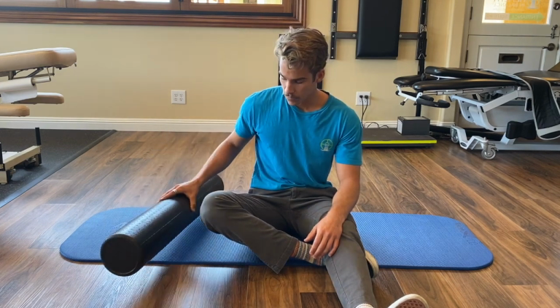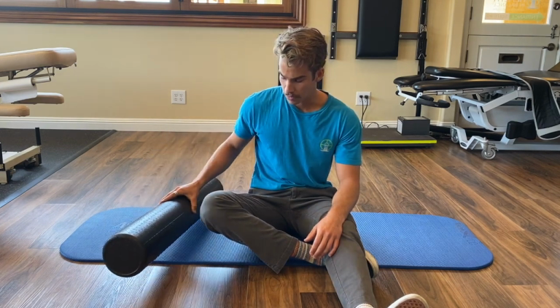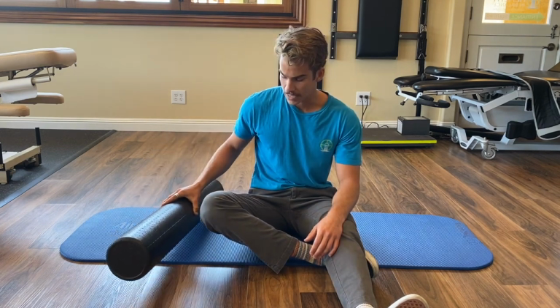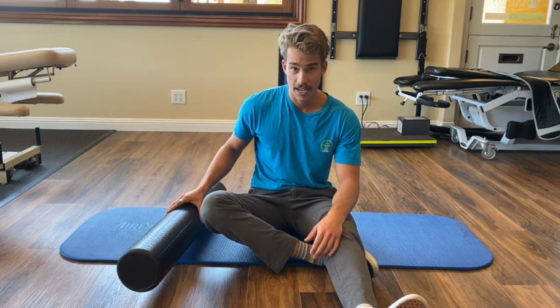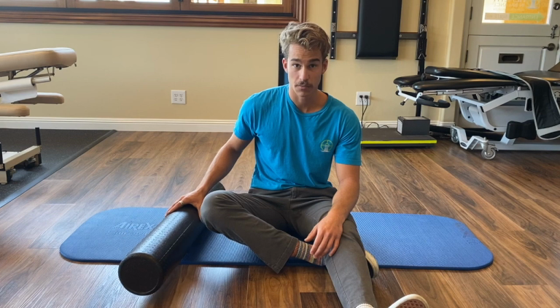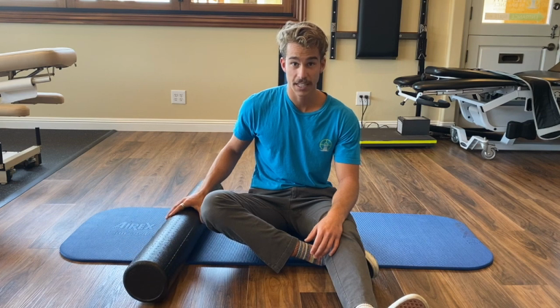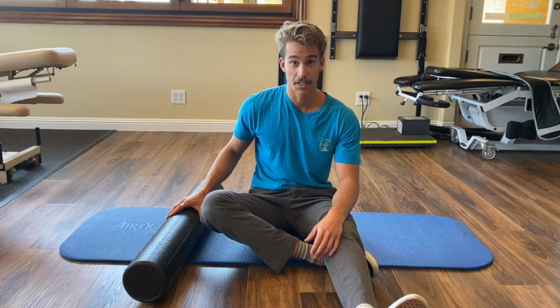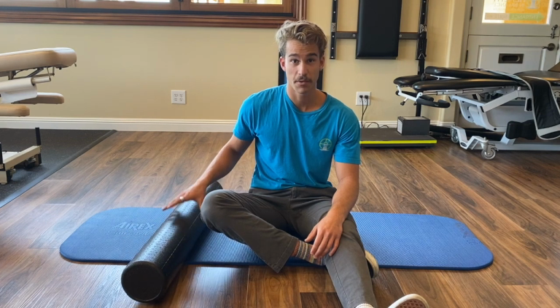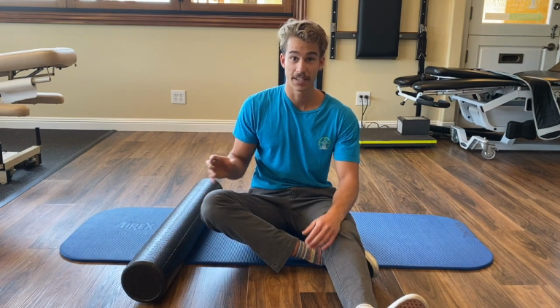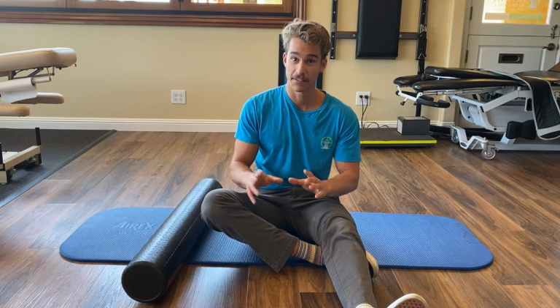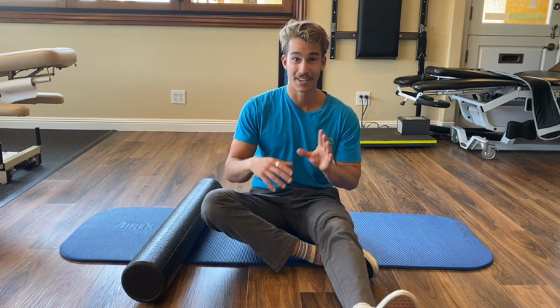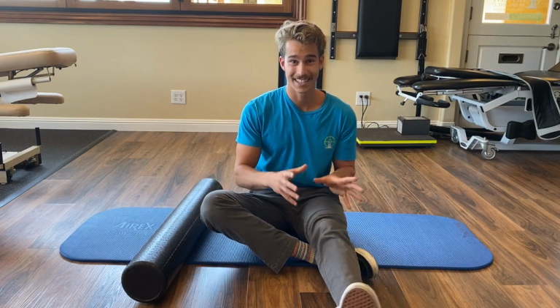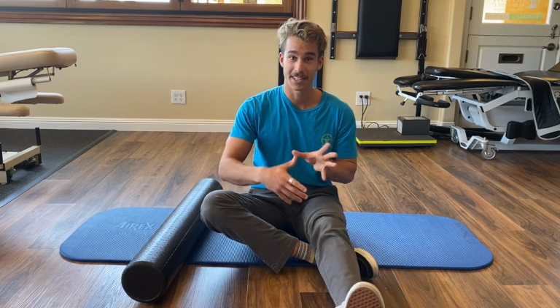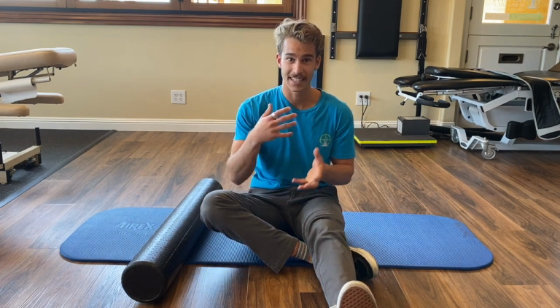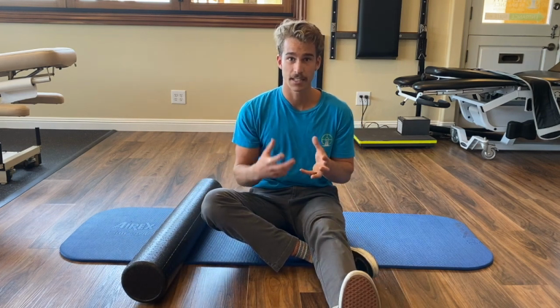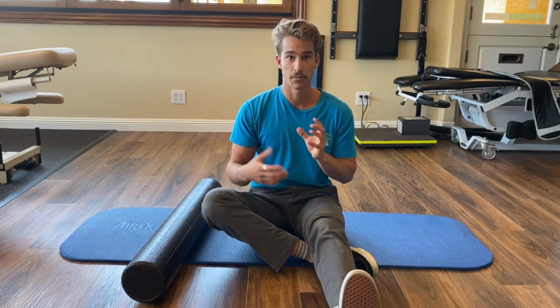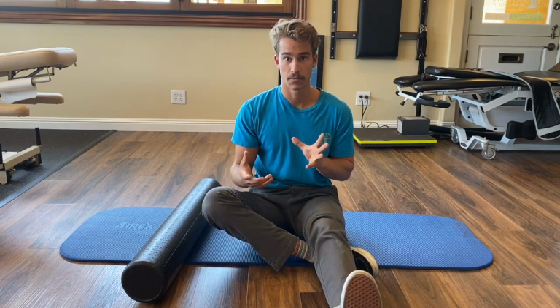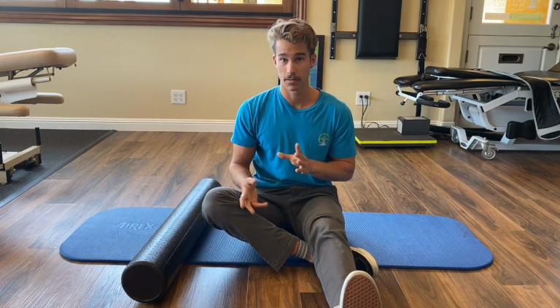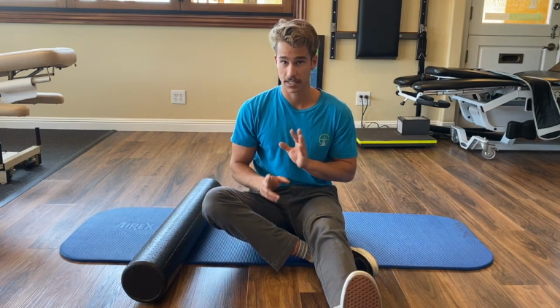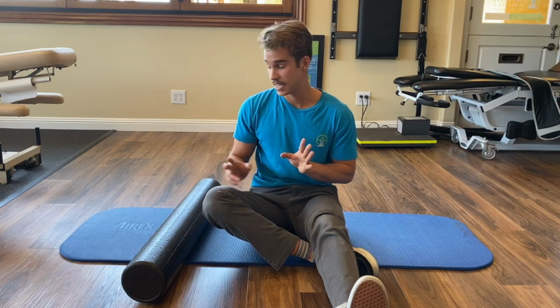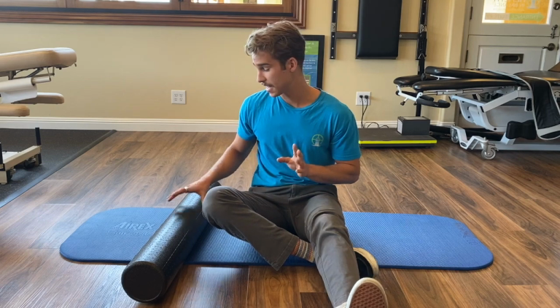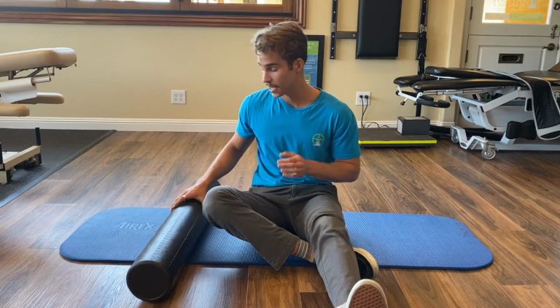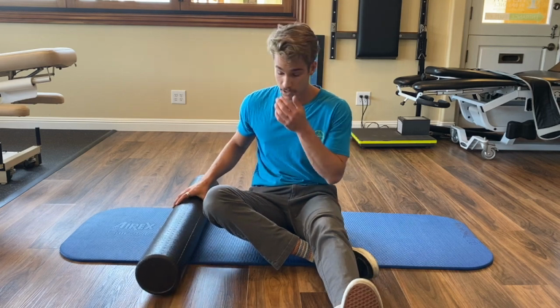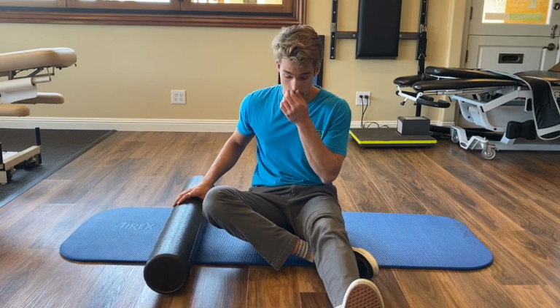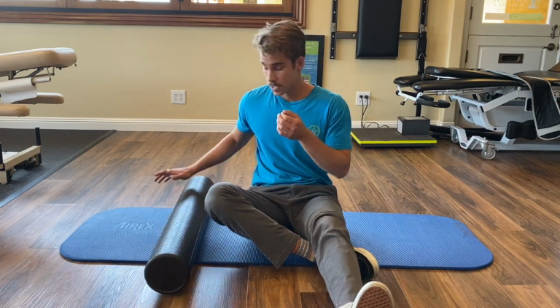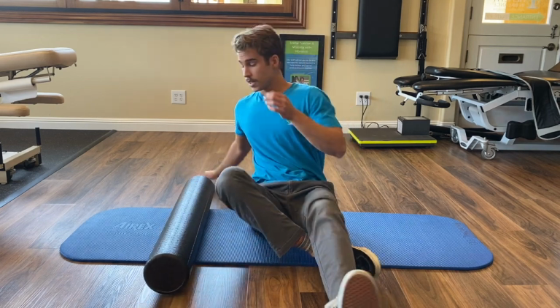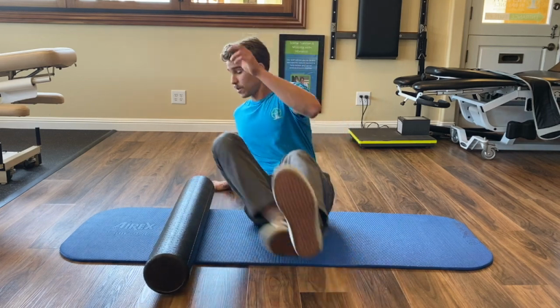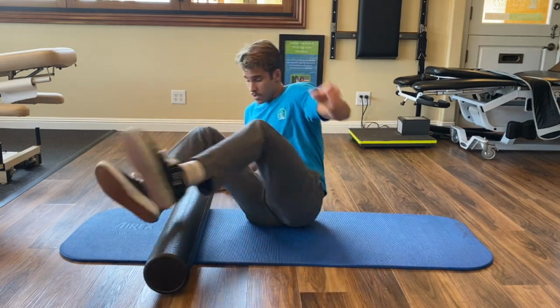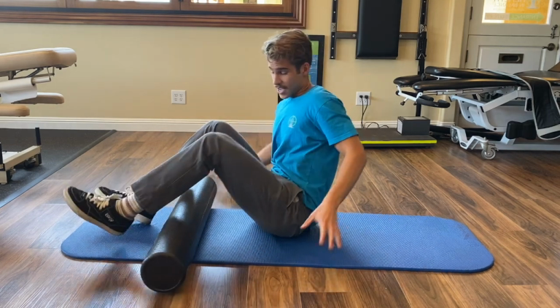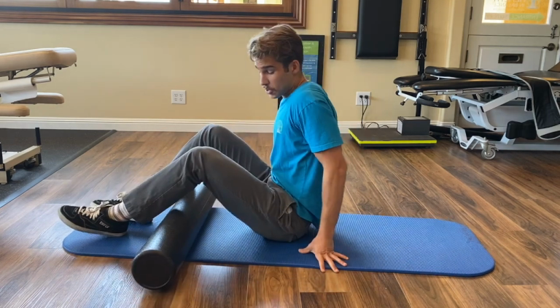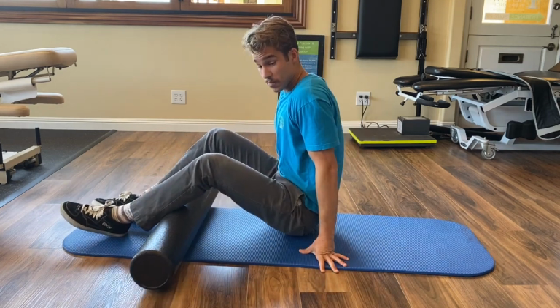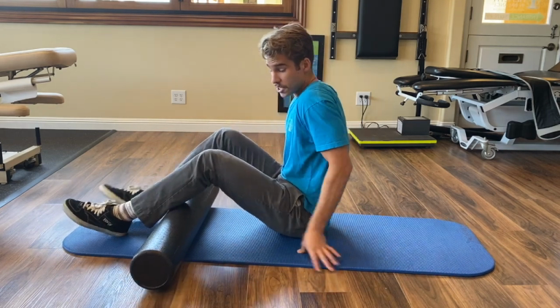Now, the IT band is really, really important in giving your knee the stability it needs when you're moving around. It's a key knee stabilizer. So, let's assume the position.